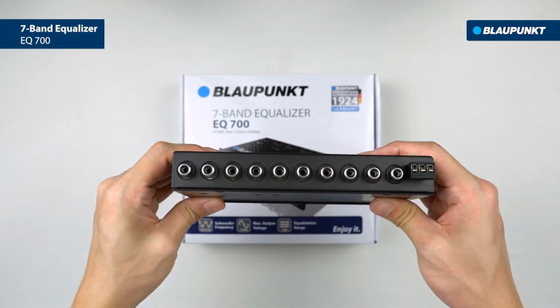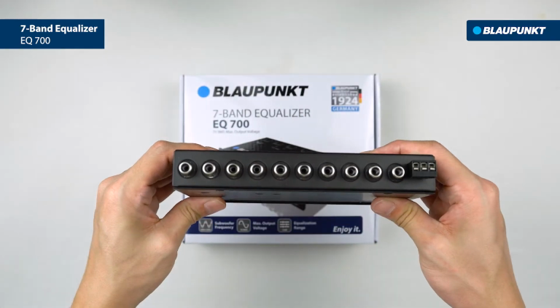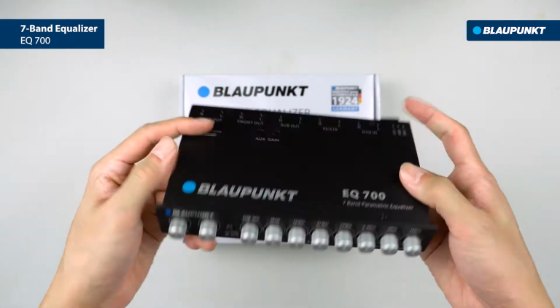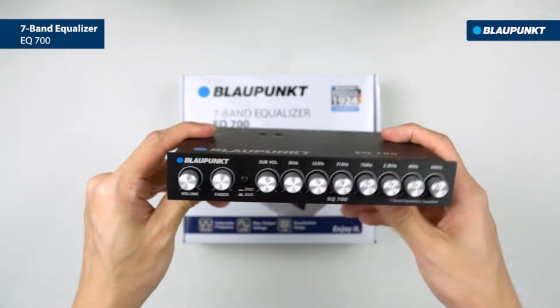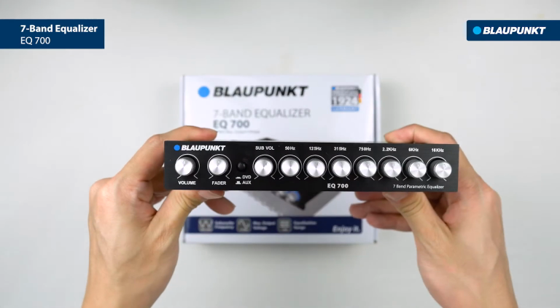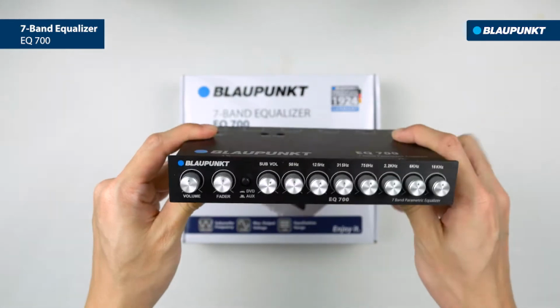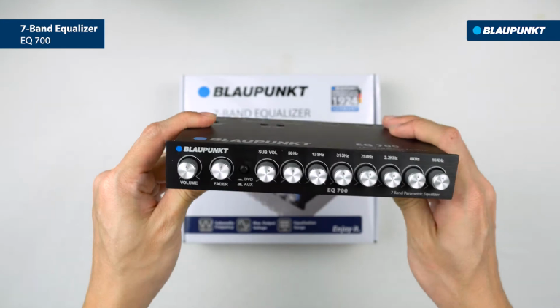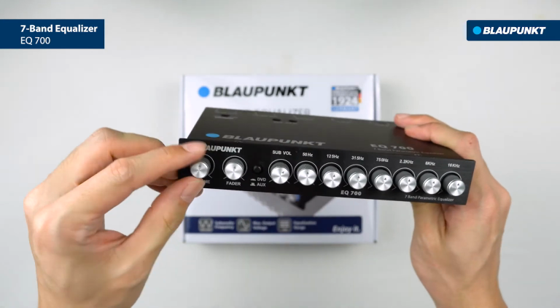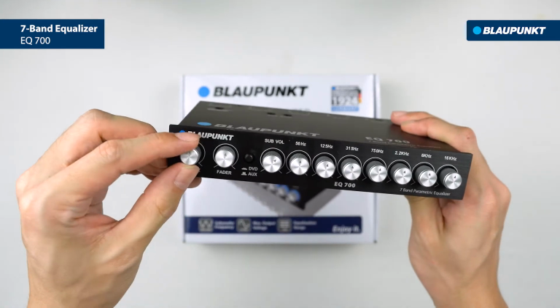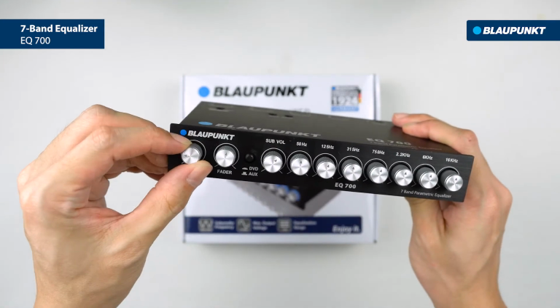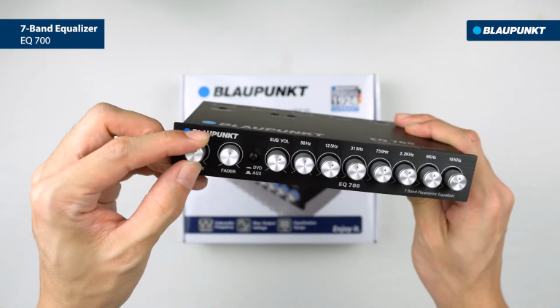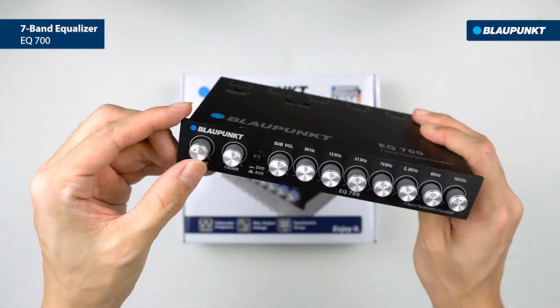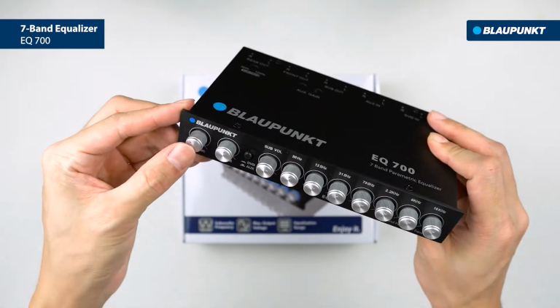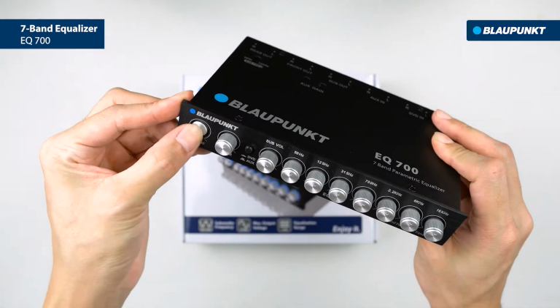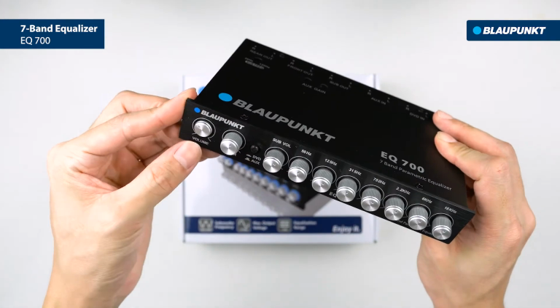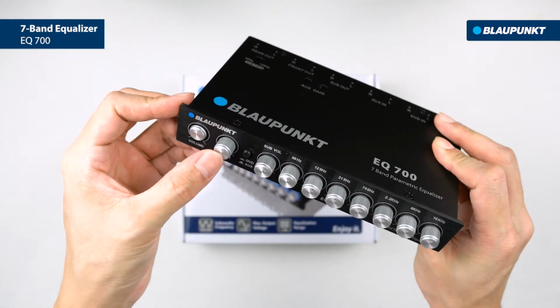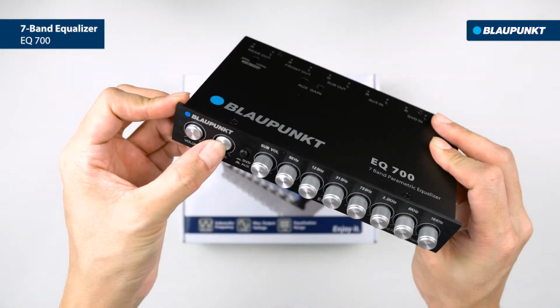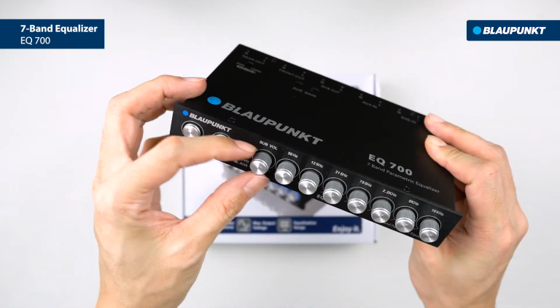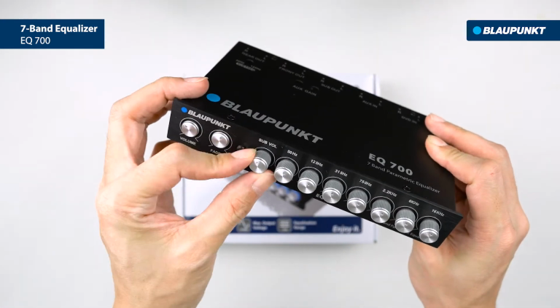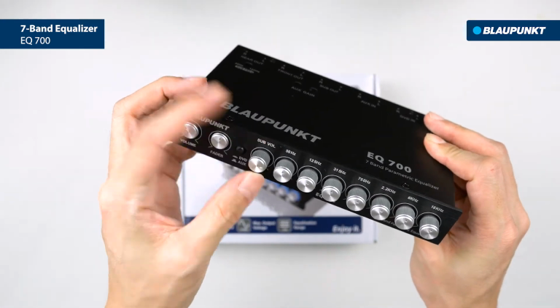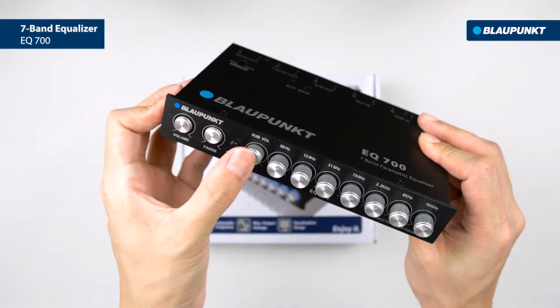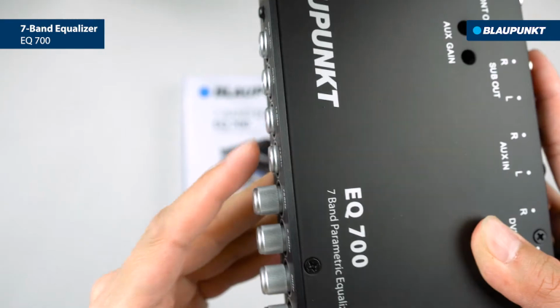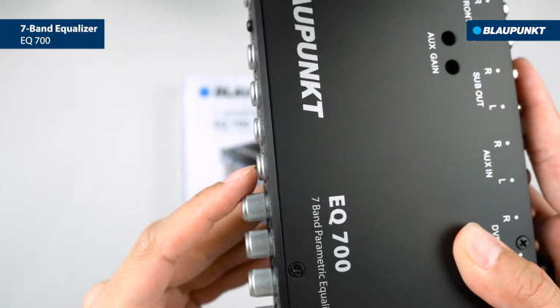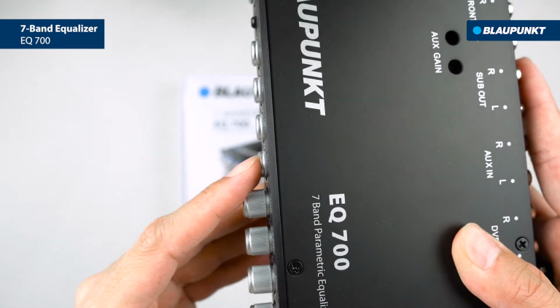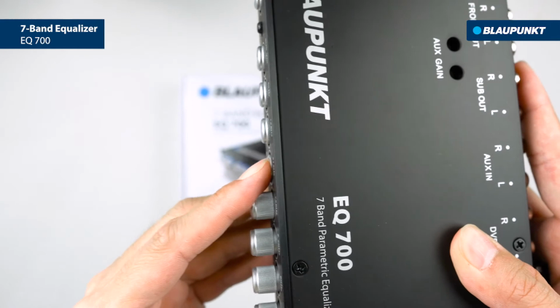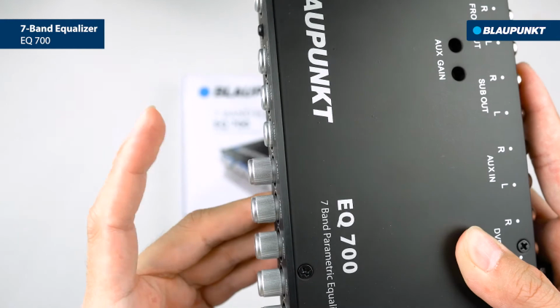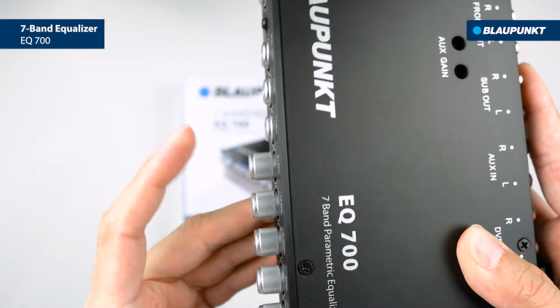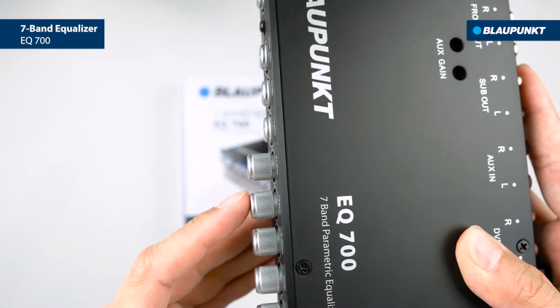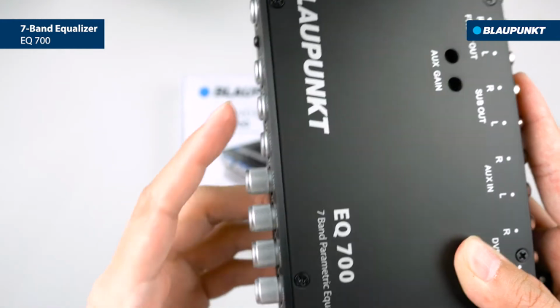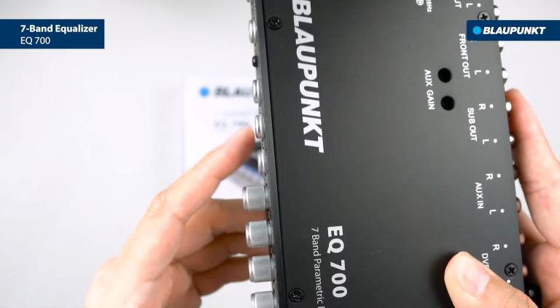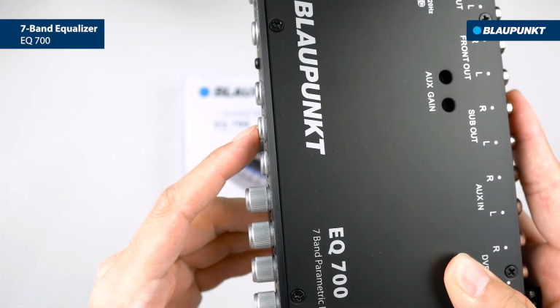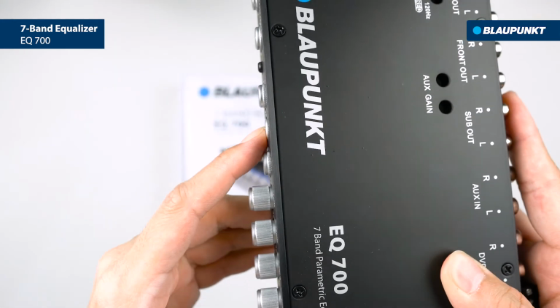With audio files, you can now tweak the peaks and adjust the frequencies according to your liking. Lock the tuner settings by pressing onto the tuner knob.